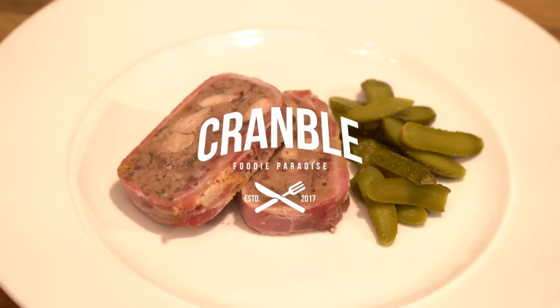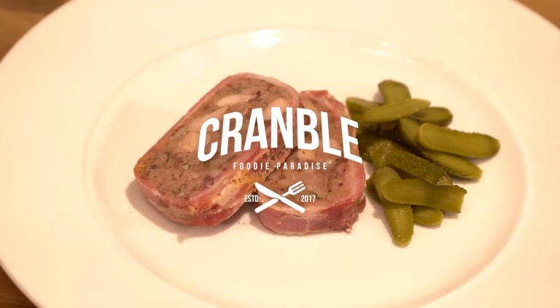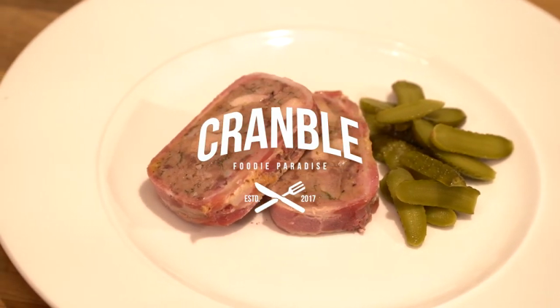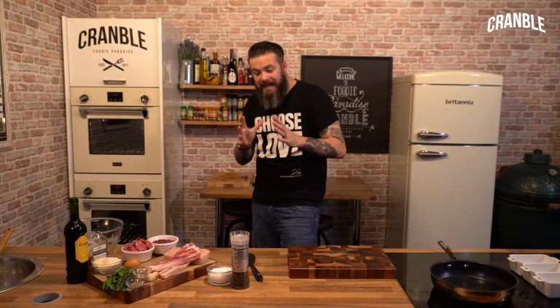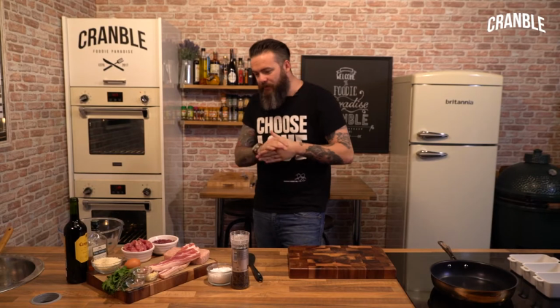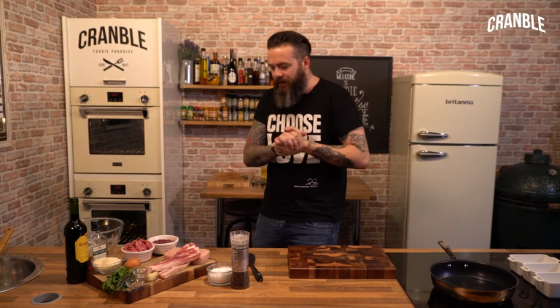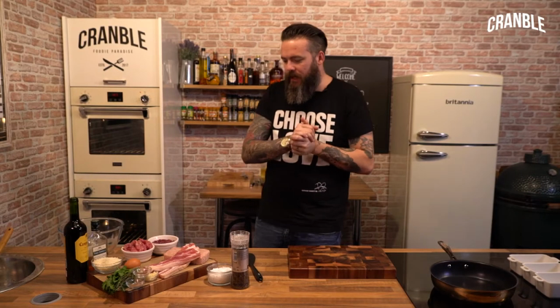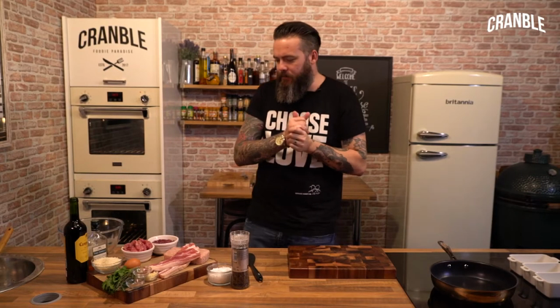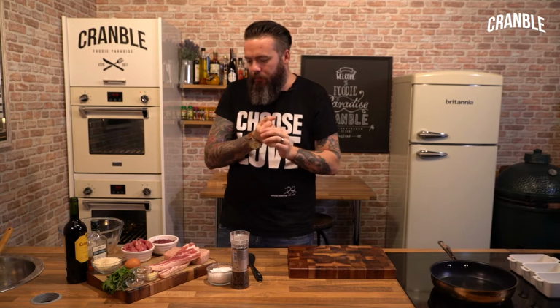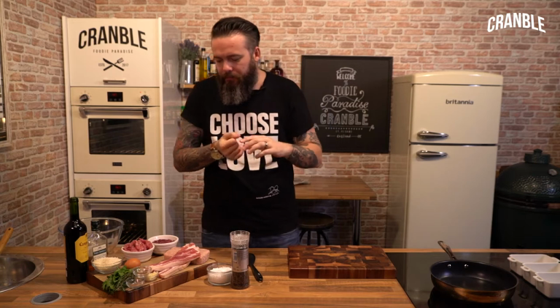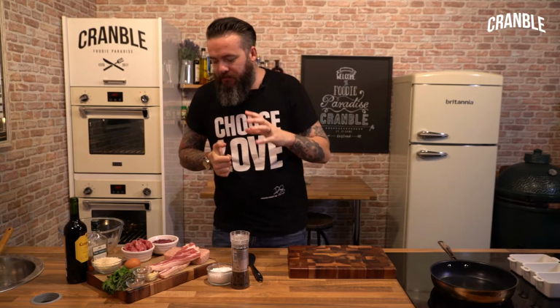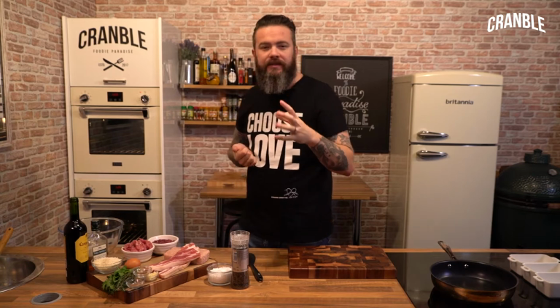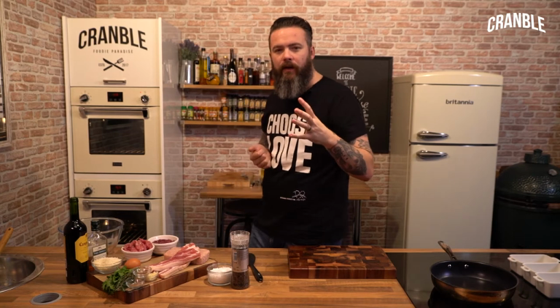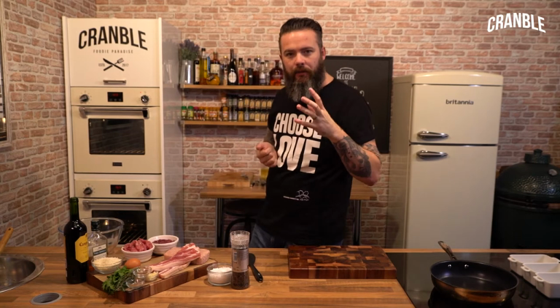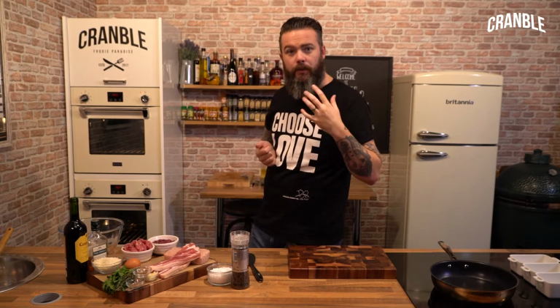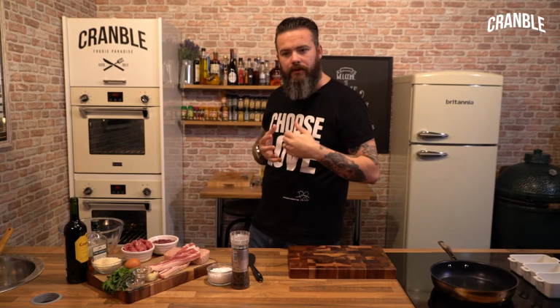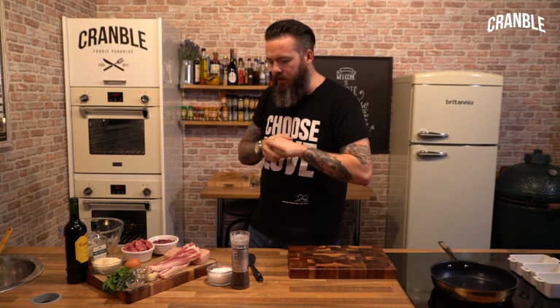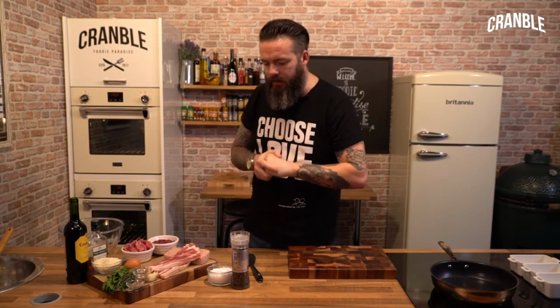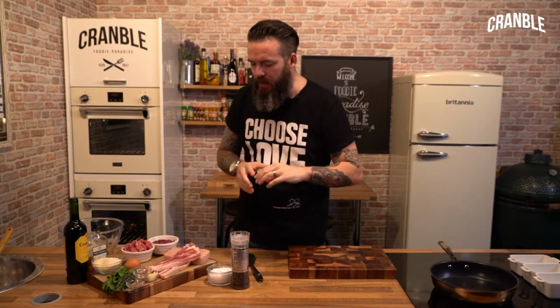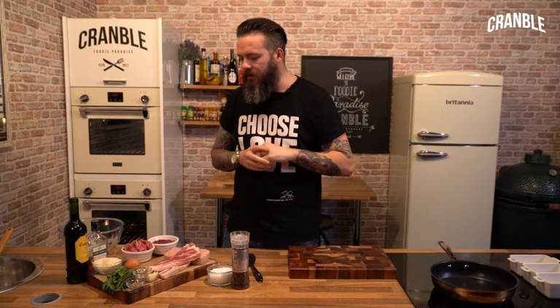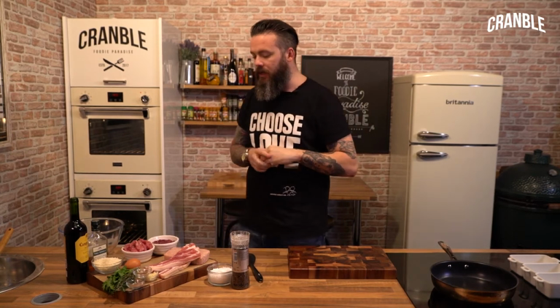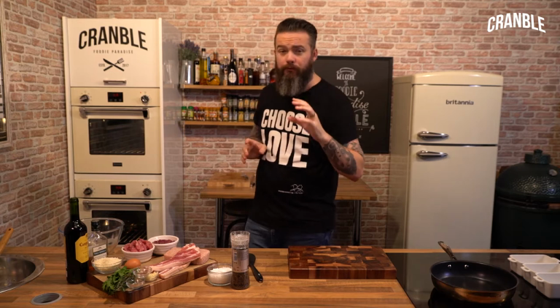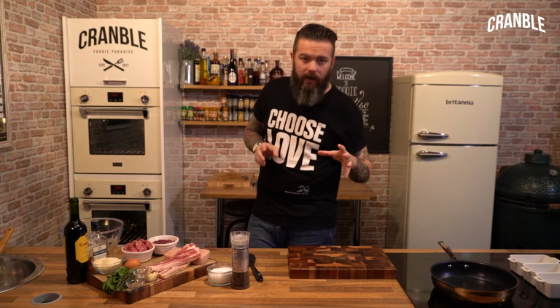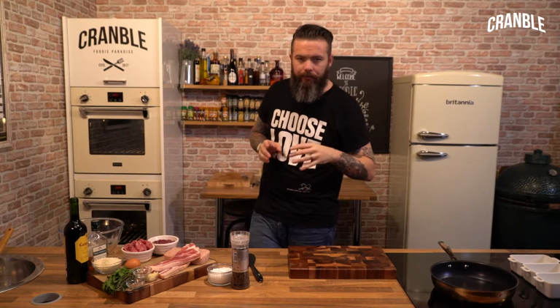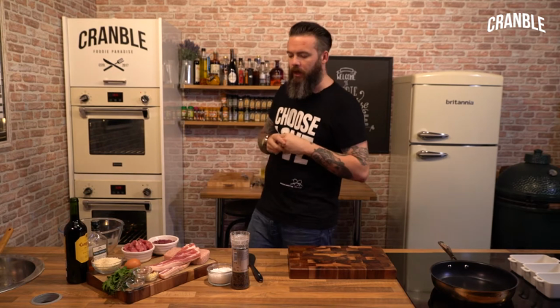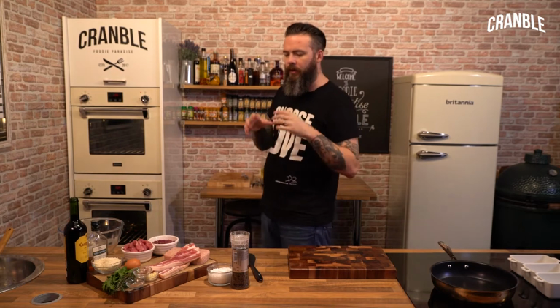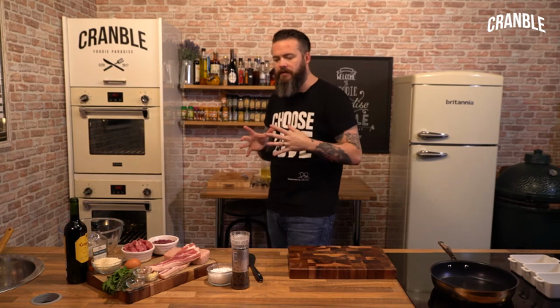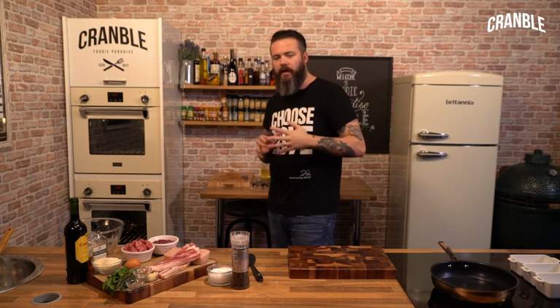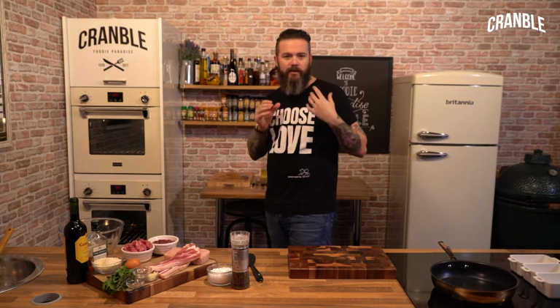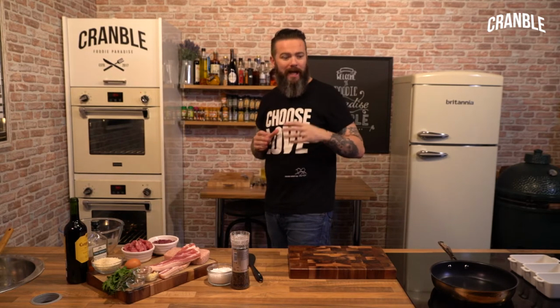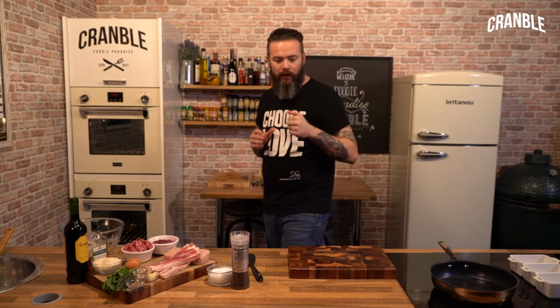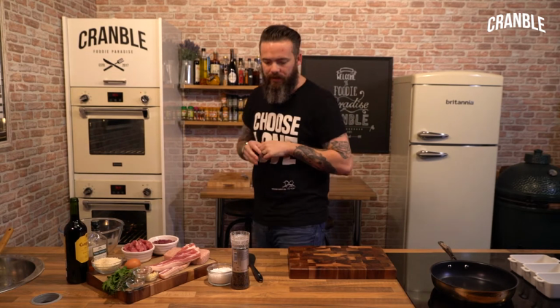Today we're going to make a game terrine, an absolute staple in any restaurant. We used to do it at the restaurant I worked at - really, really delicious and it's really quite simple. Although it looks like there's a lot of ingredients and it's quite complicated, it's not - it's super easy.